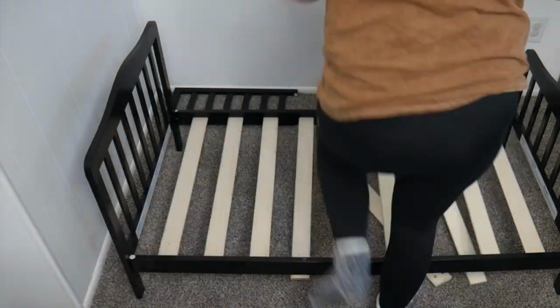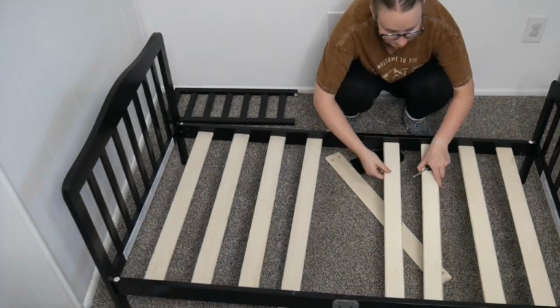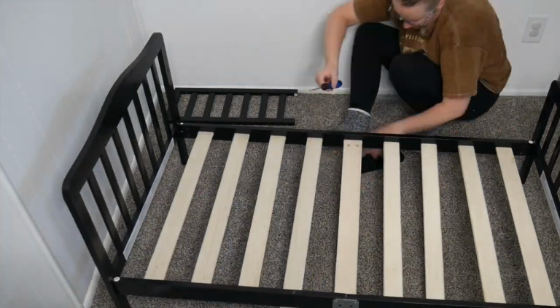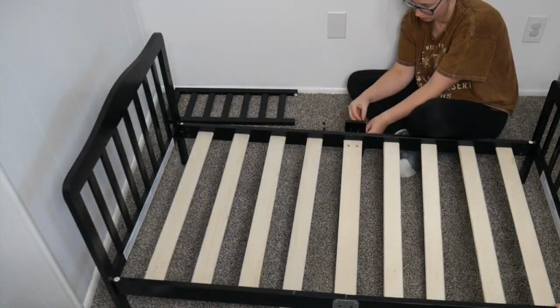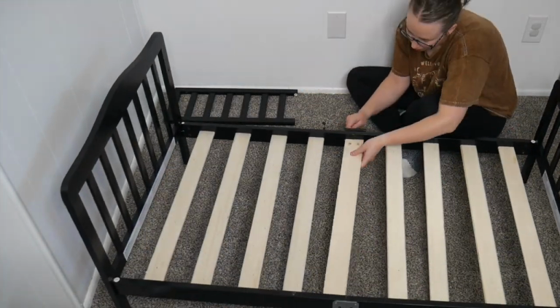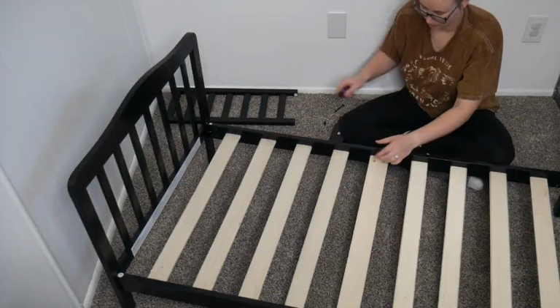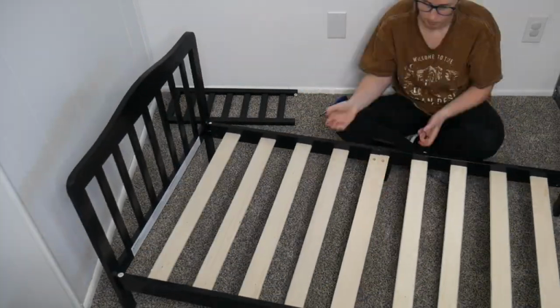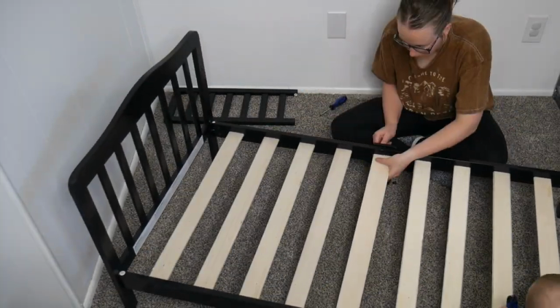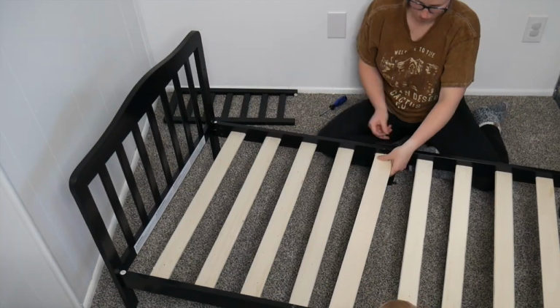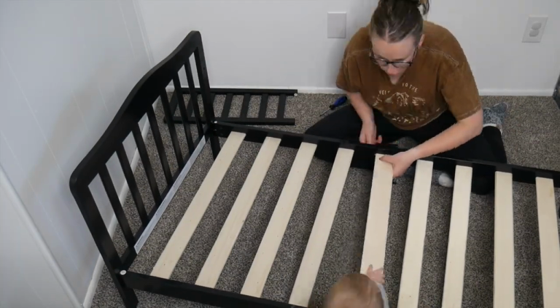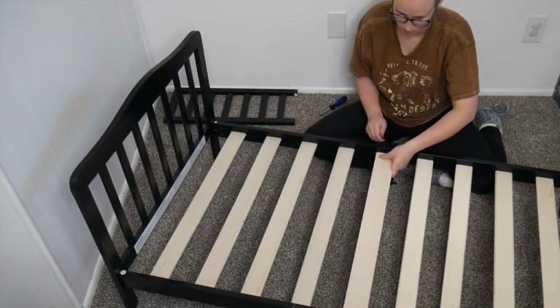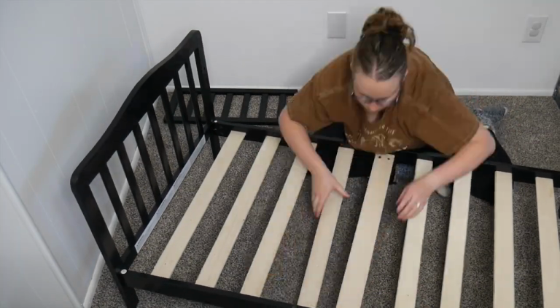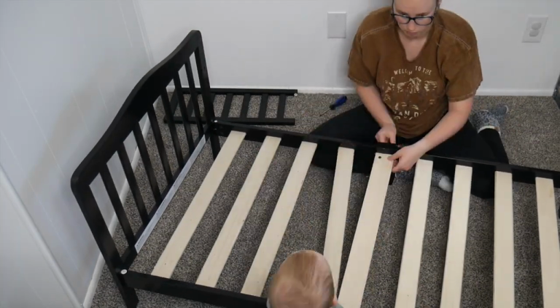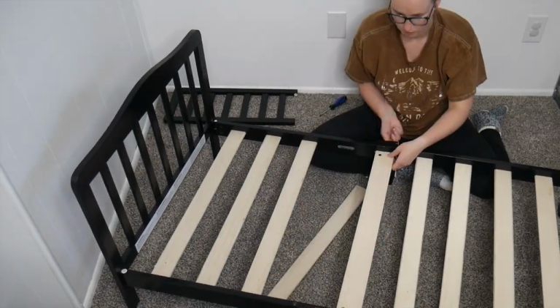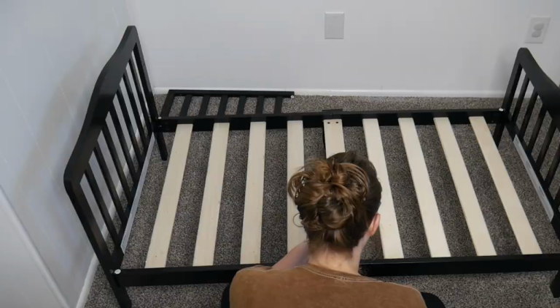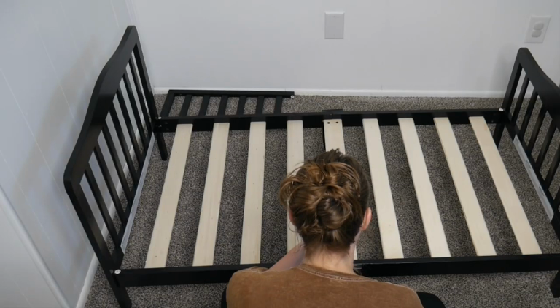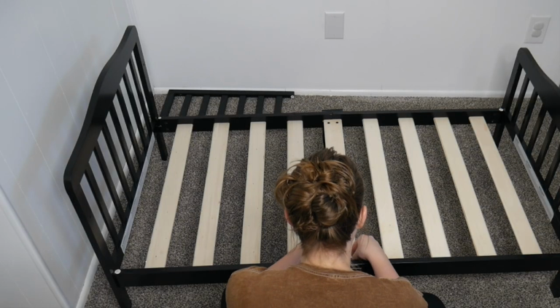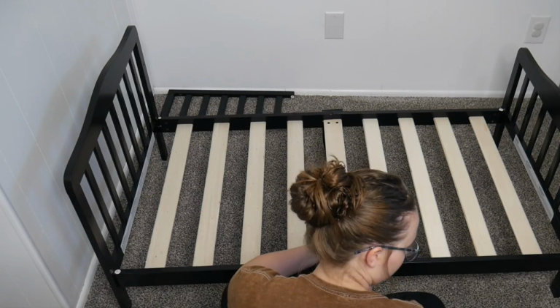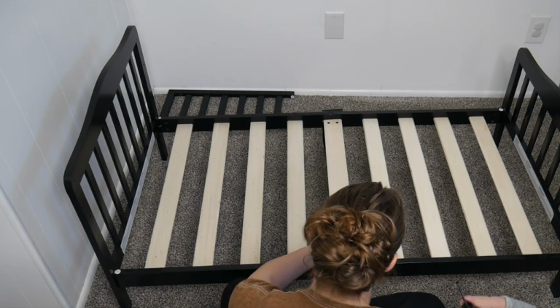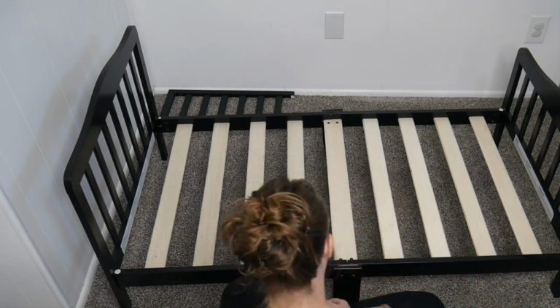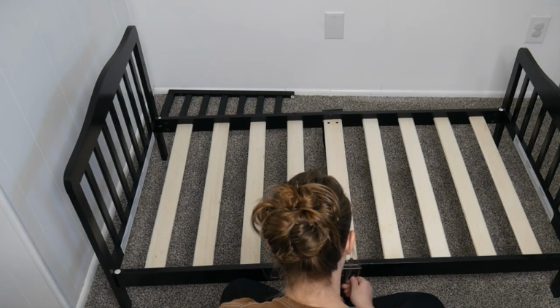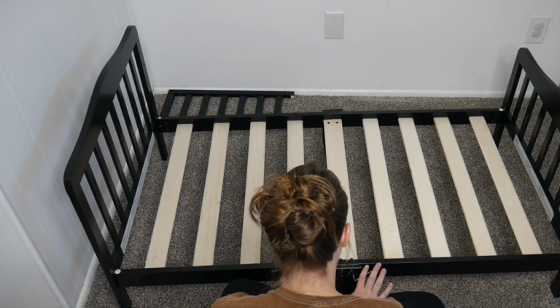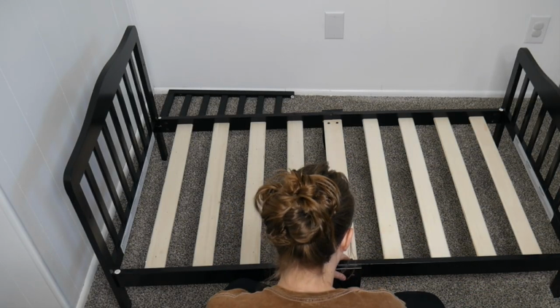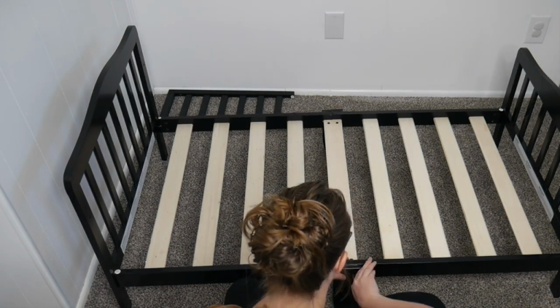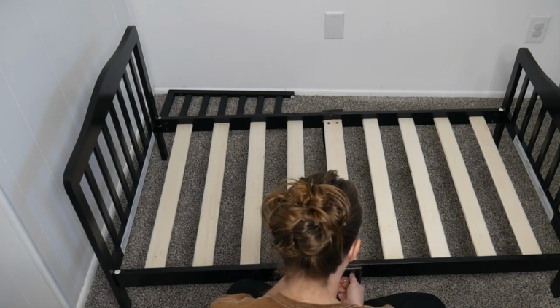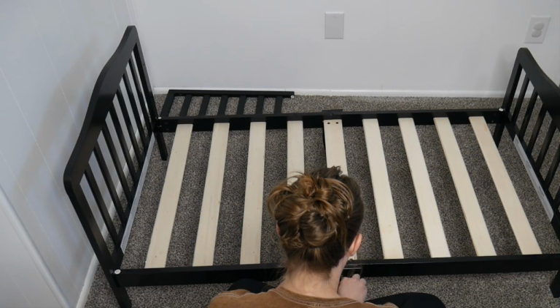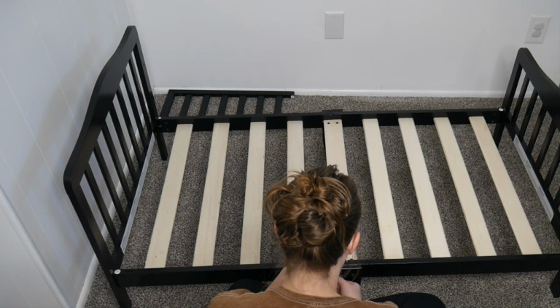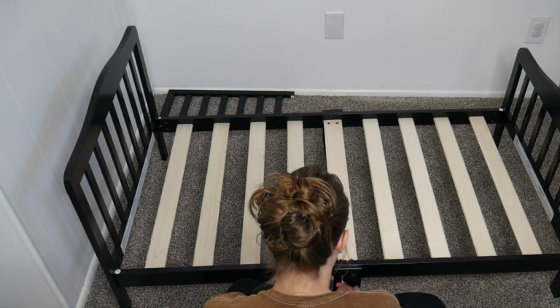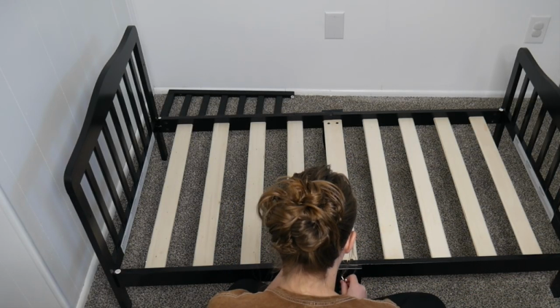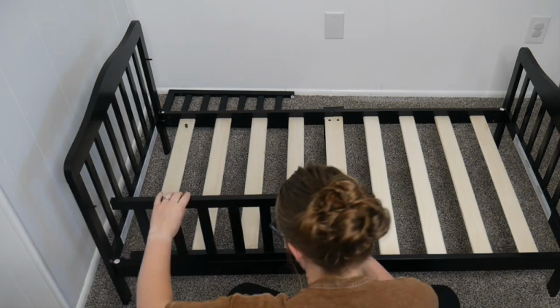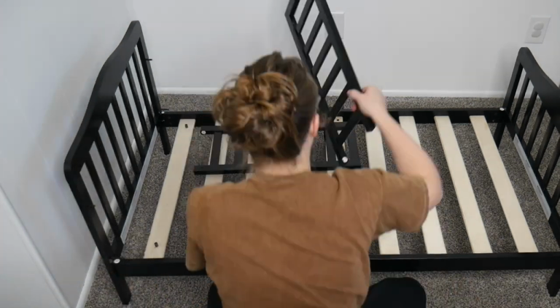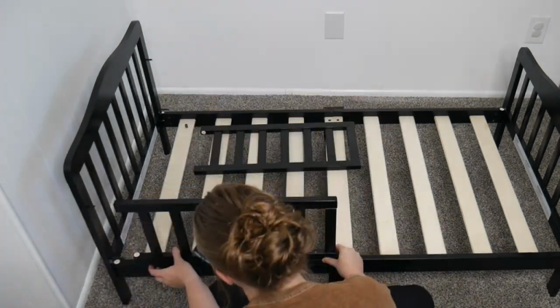I did choose the black finish on this bed and I love how simple and clean it is. Just for size reference, the dimensions are 53 inches long, 28 inches wide, and 30 inches tall, and it weighs 16 and a half pounds.